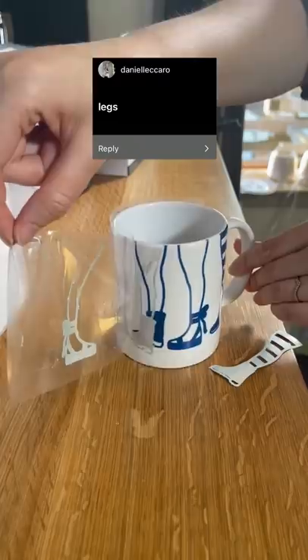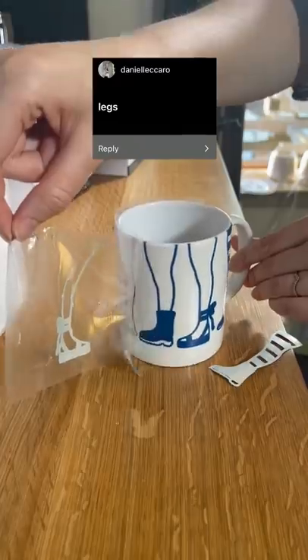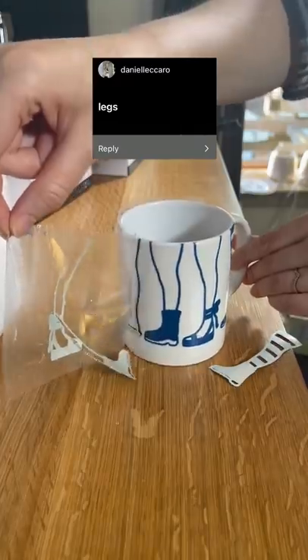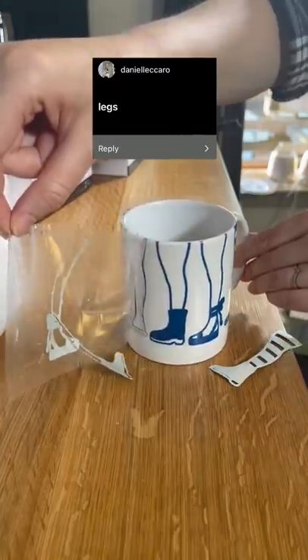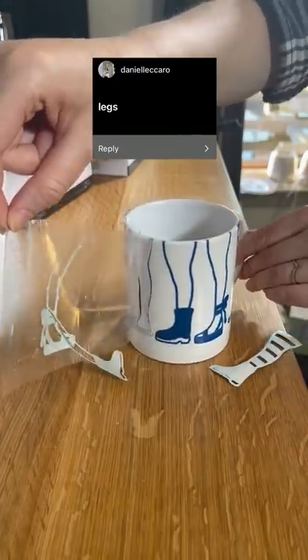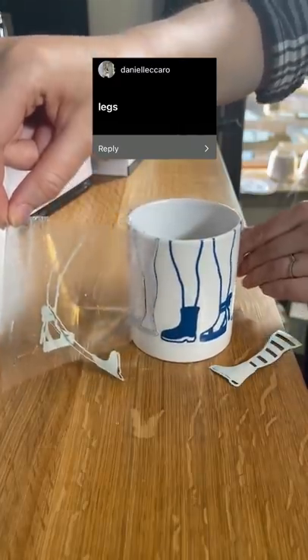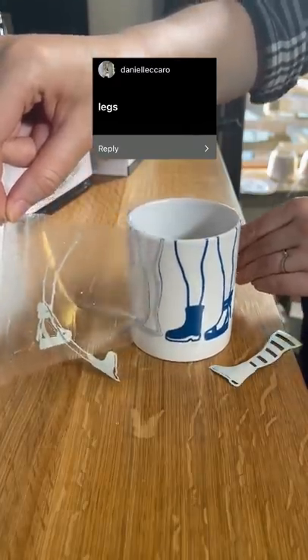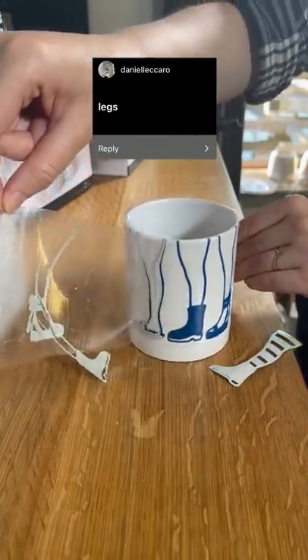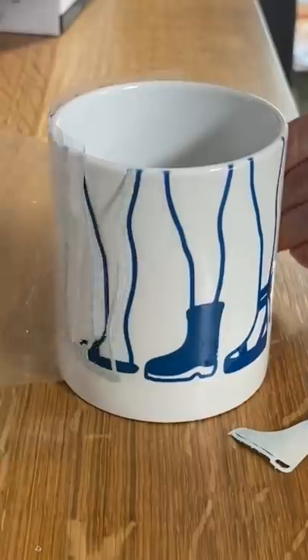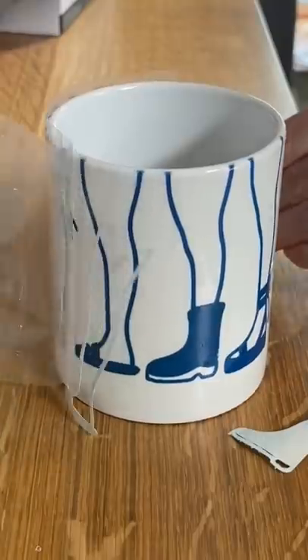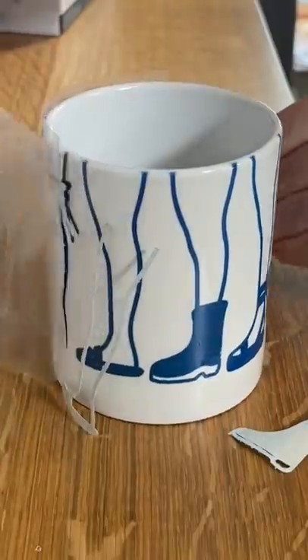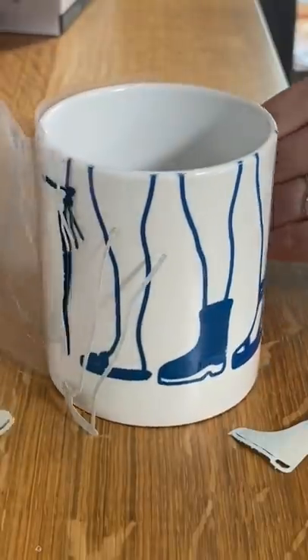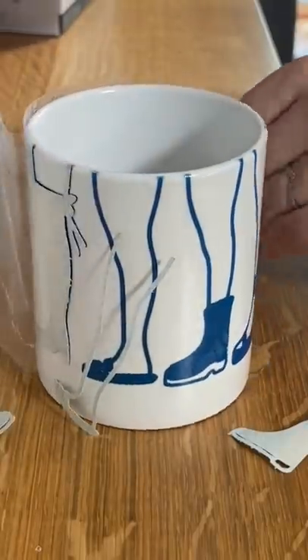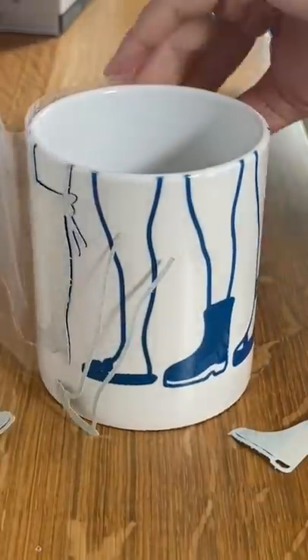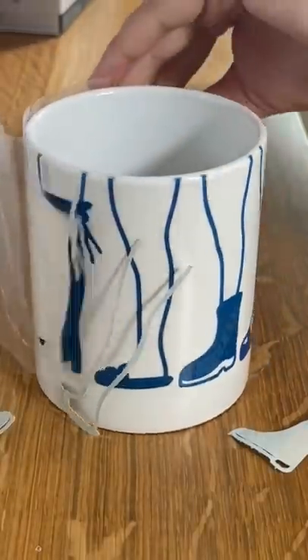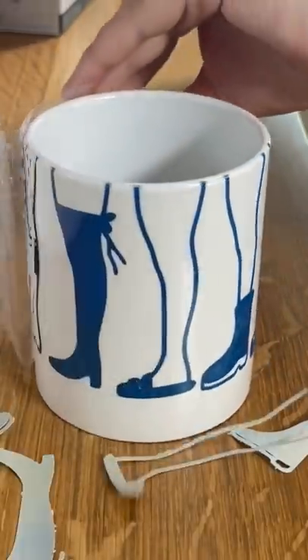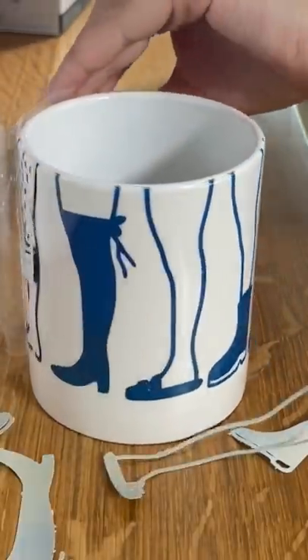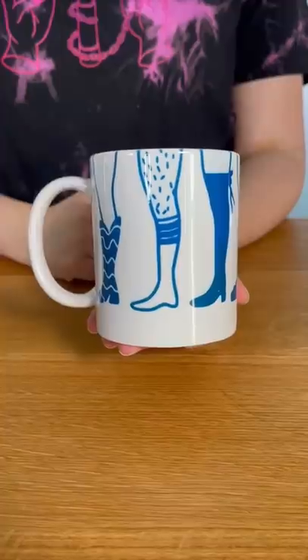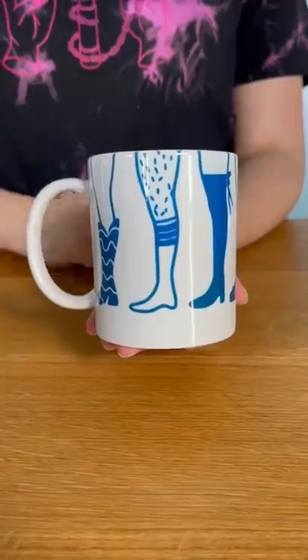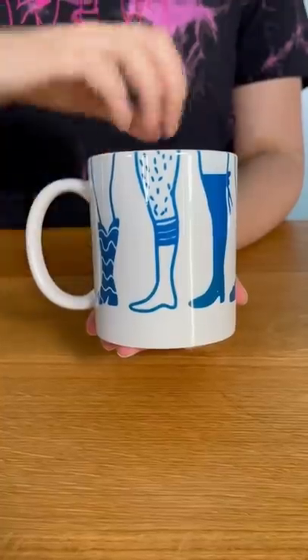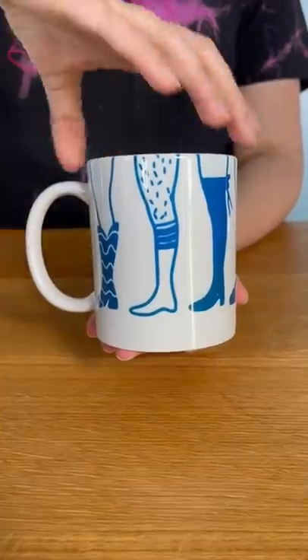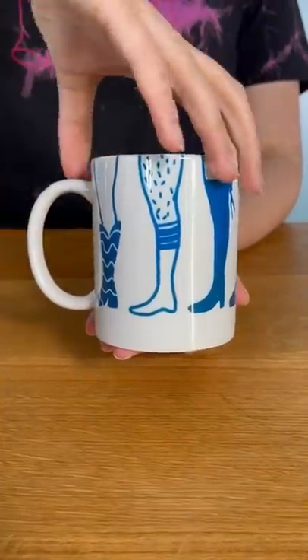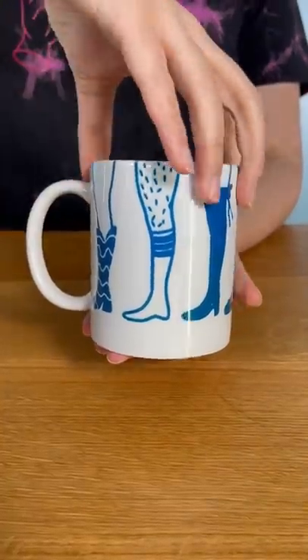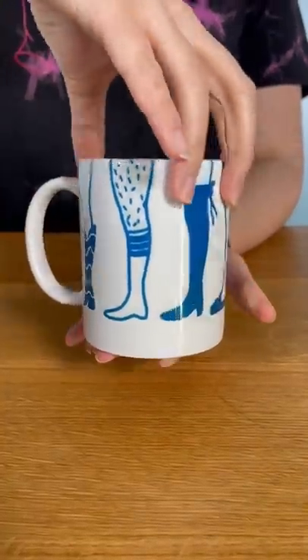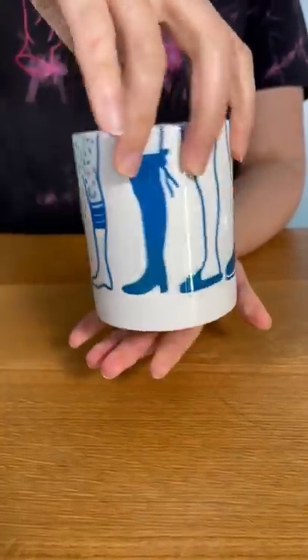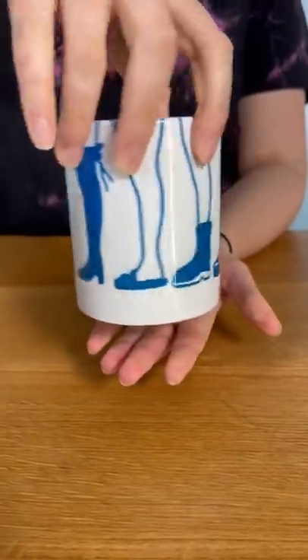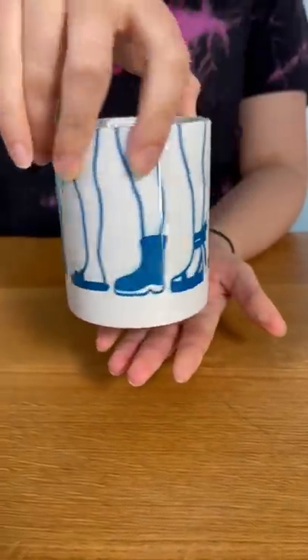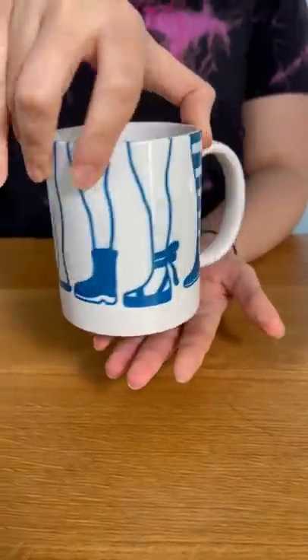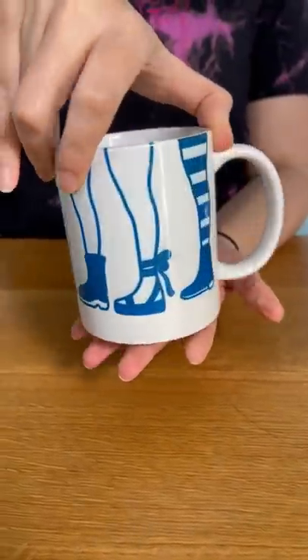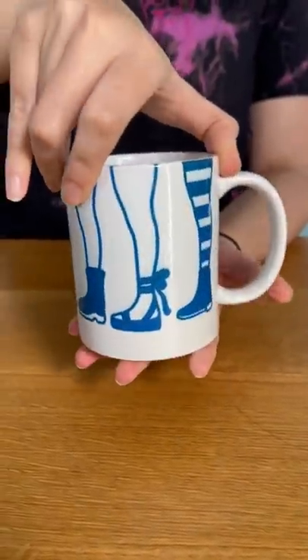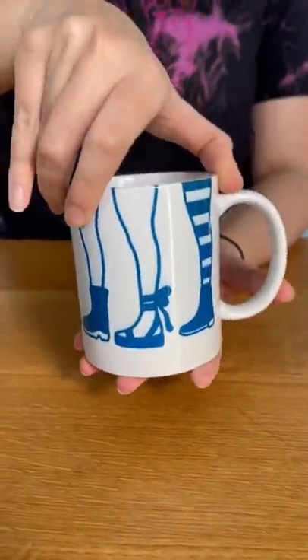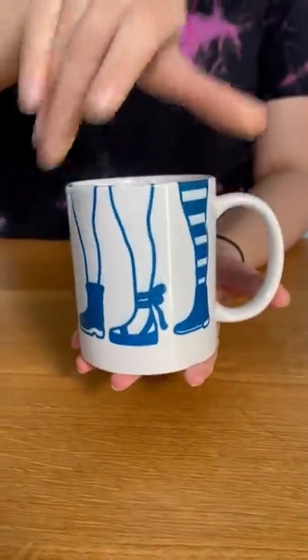The first request was legs. So here are a bunch of legs — some with shoes and some with hair. I think they came out quite nice.